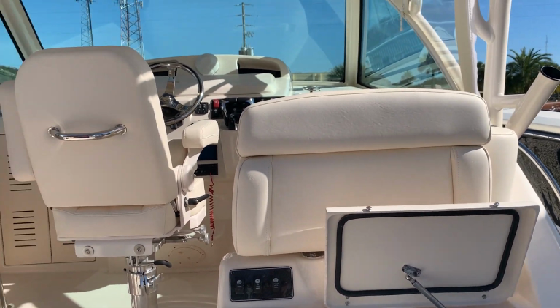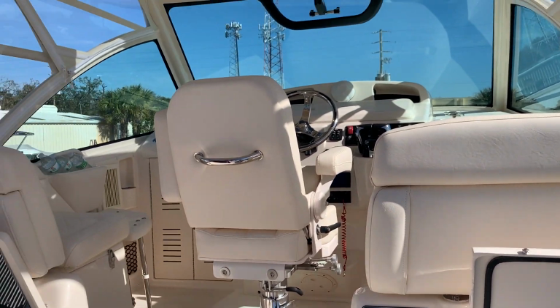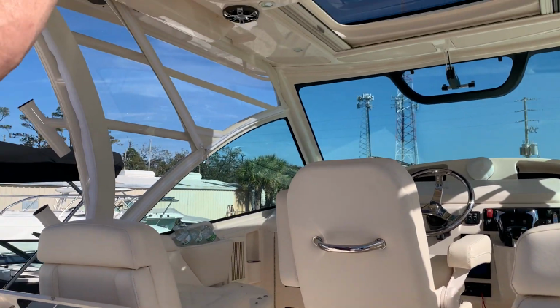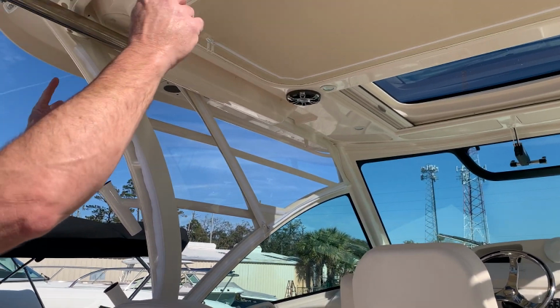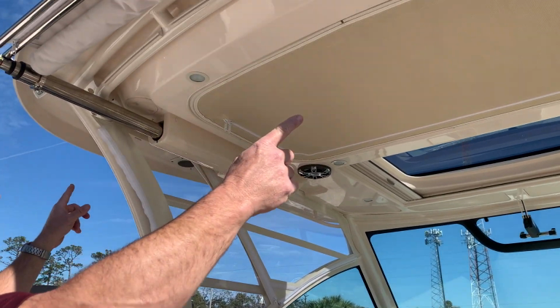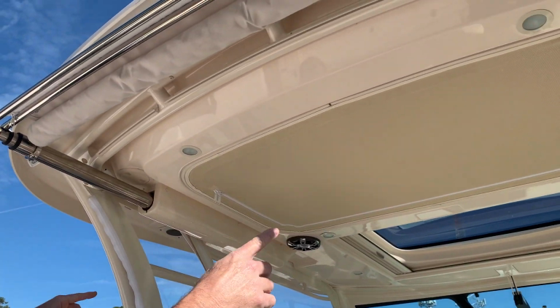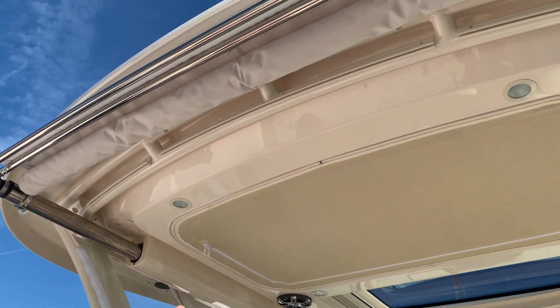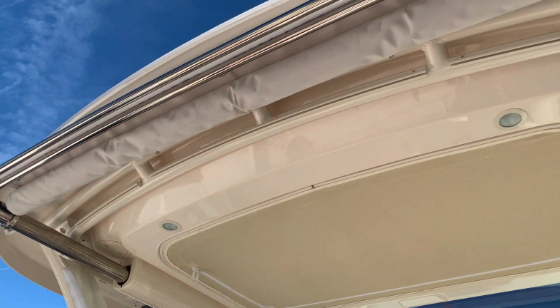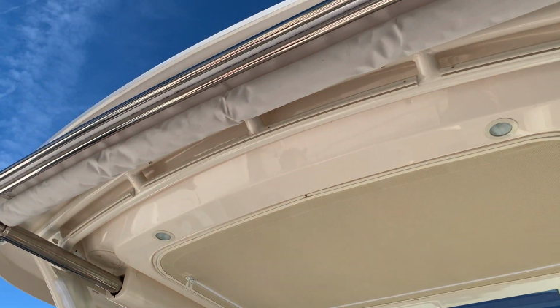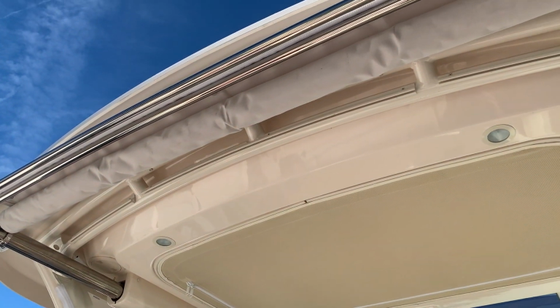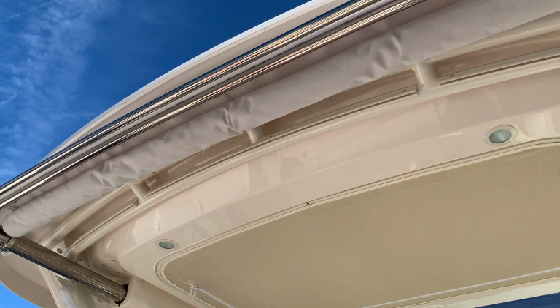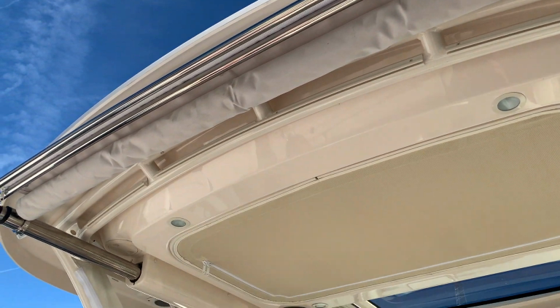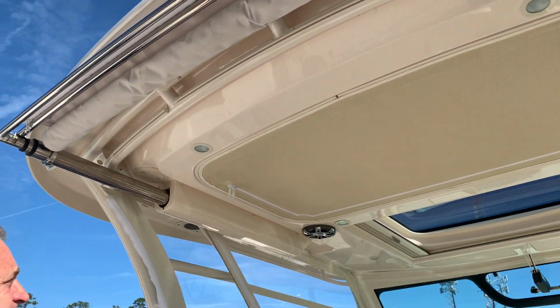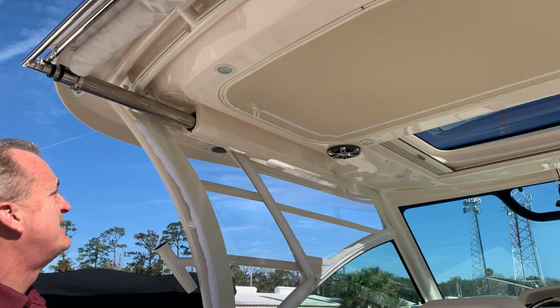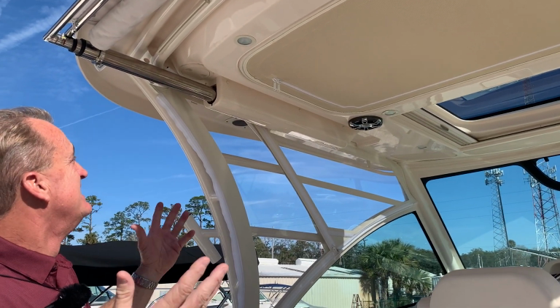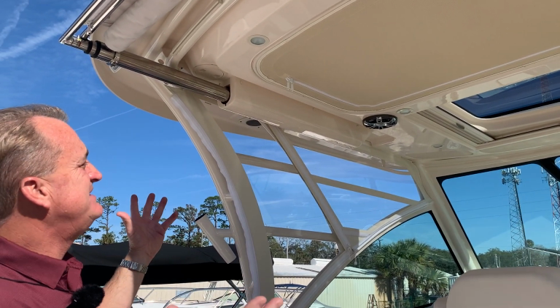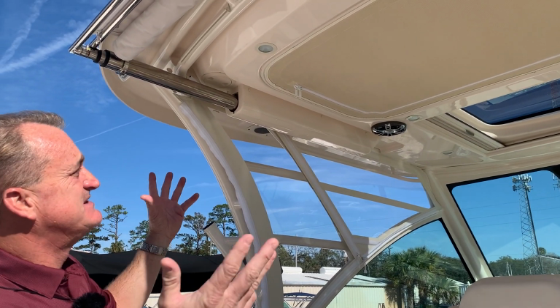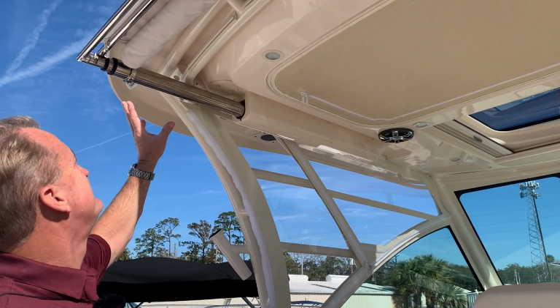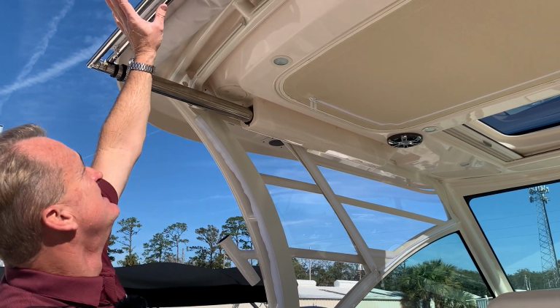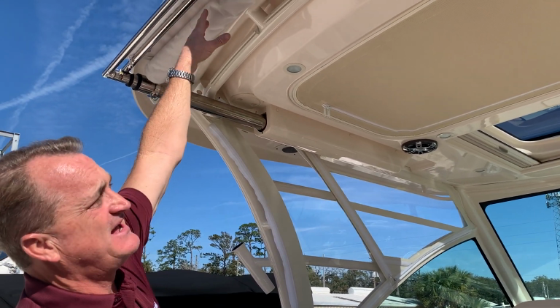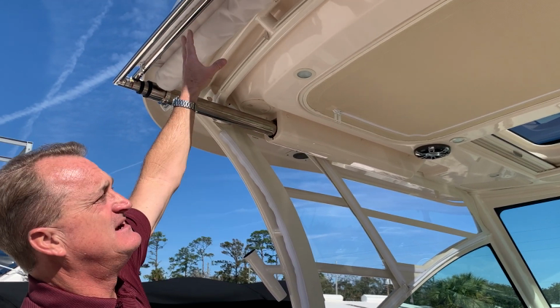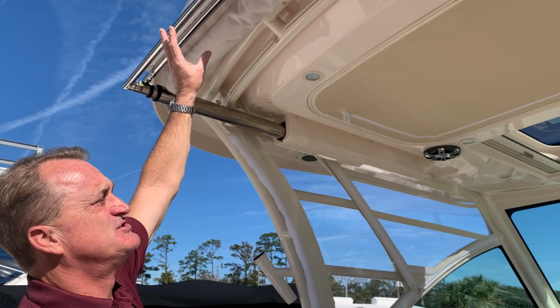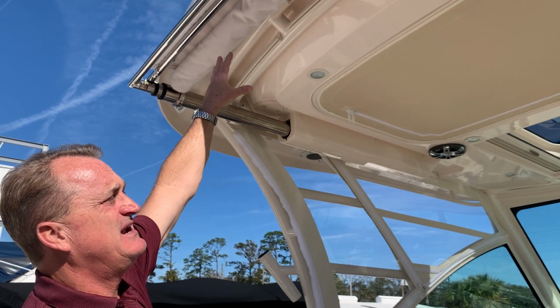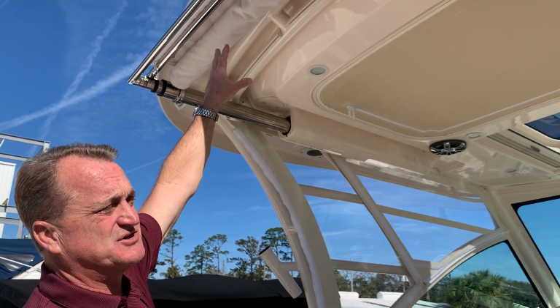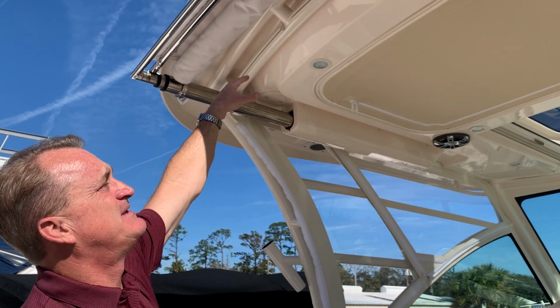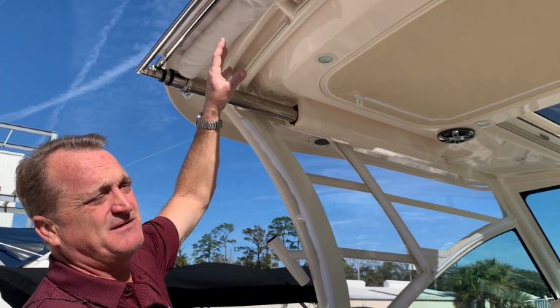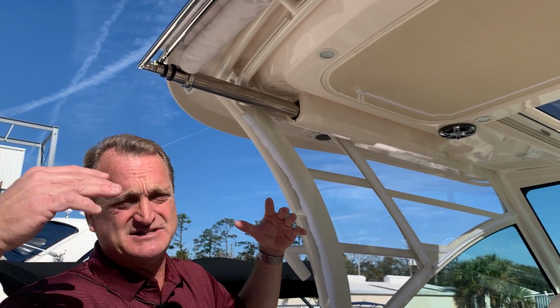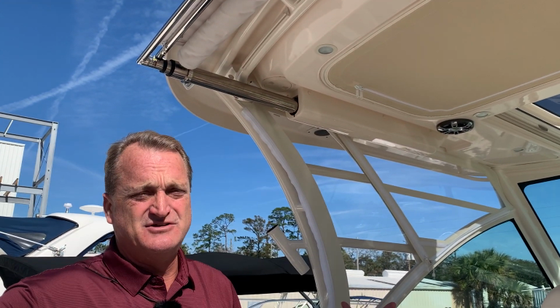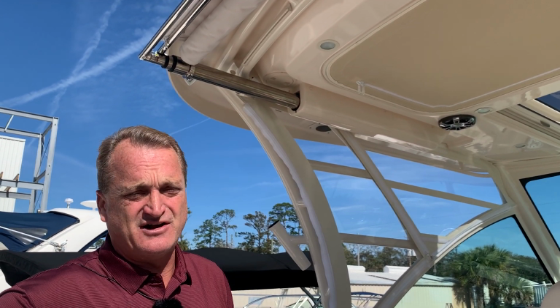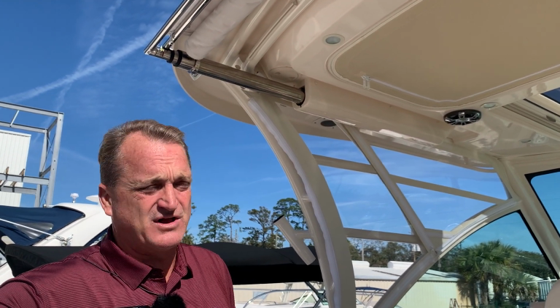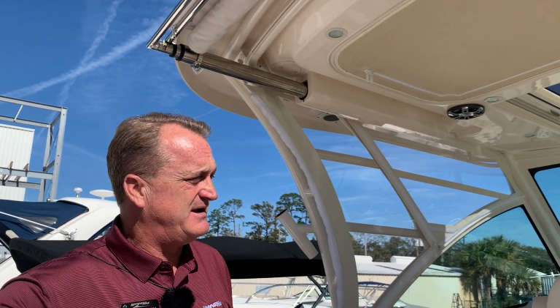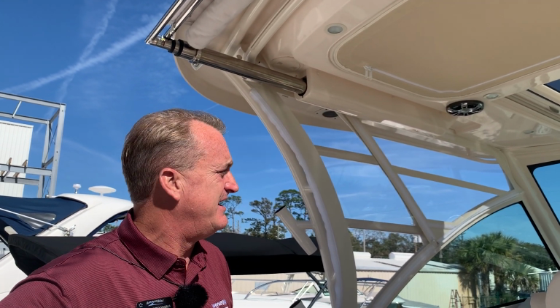This is what's called the AV2 top, which is definitely a big upgrade on the Grady White 330 Express. With the AV2 you've got the Sure Shade electric top that comes out and provides a huge shade over the whole cockpit area.